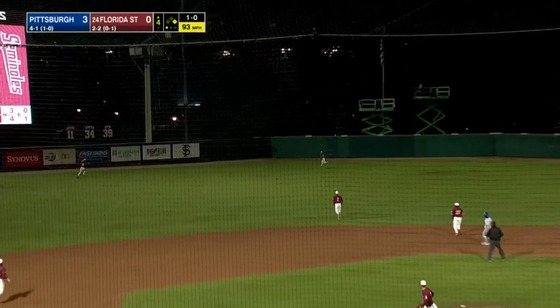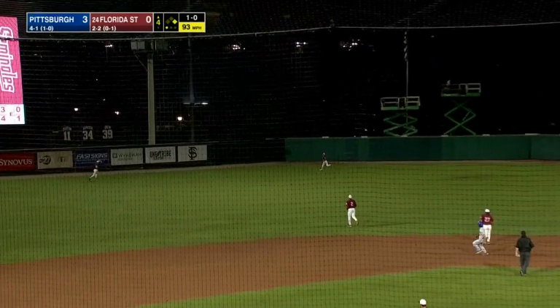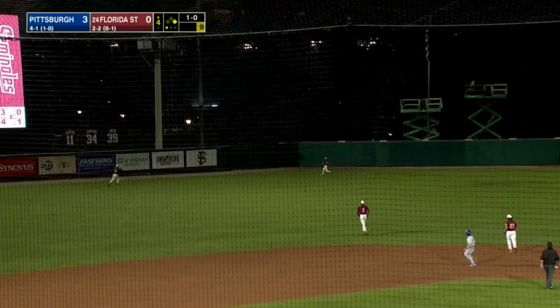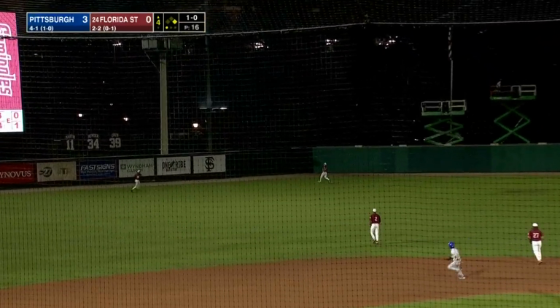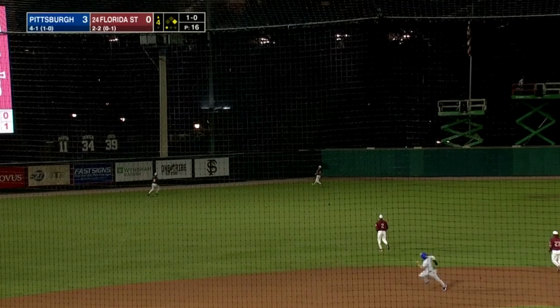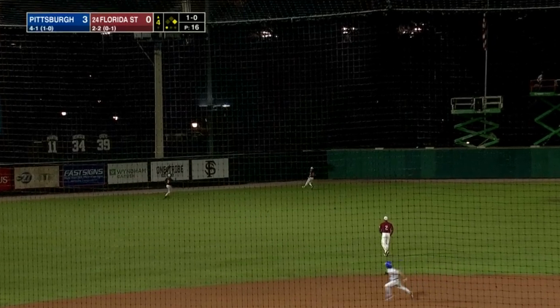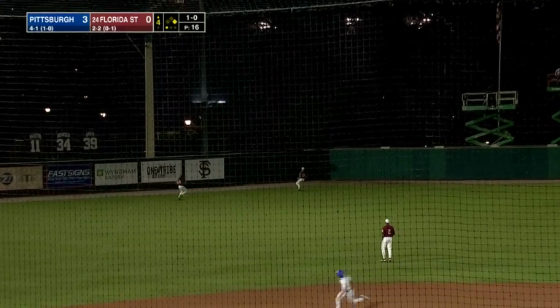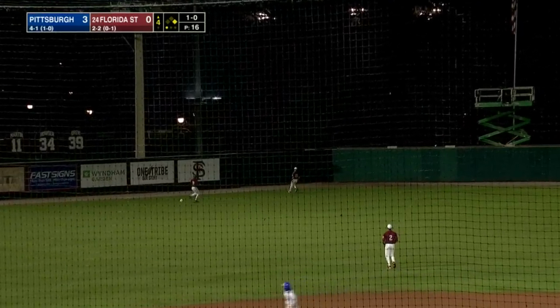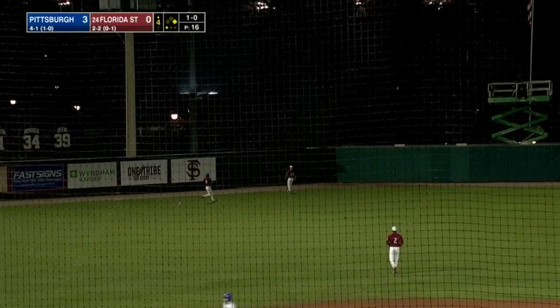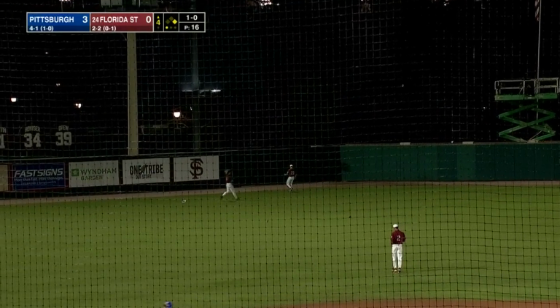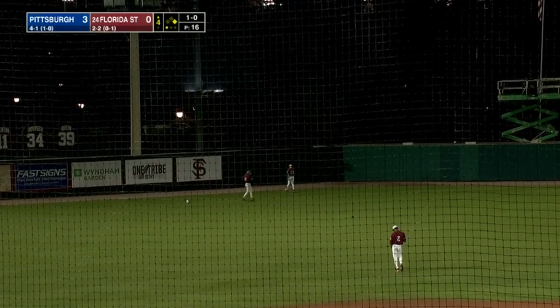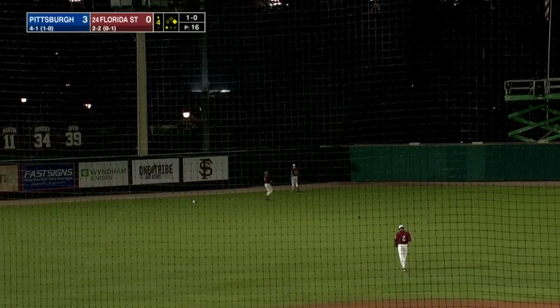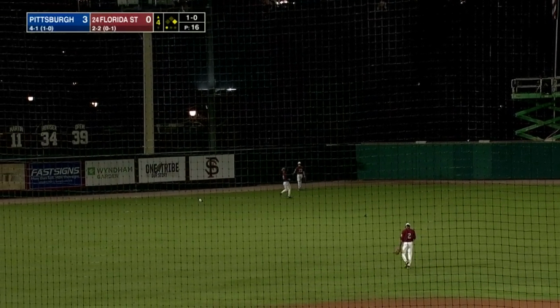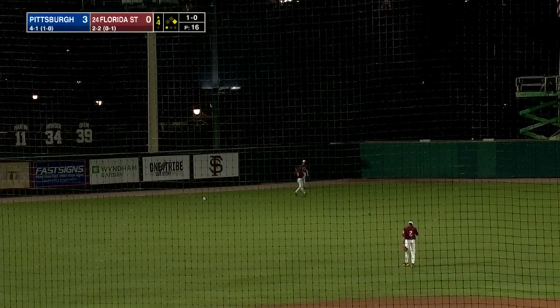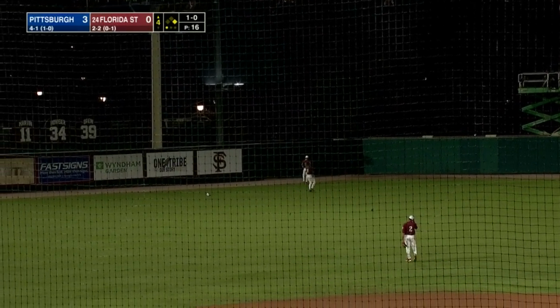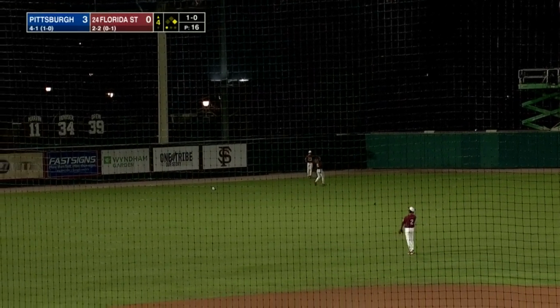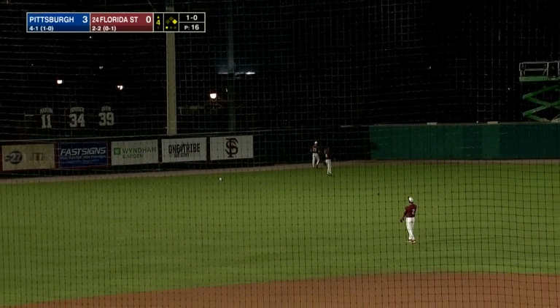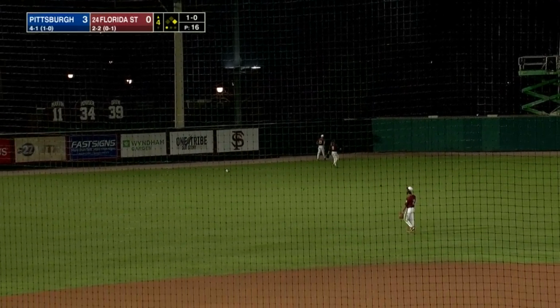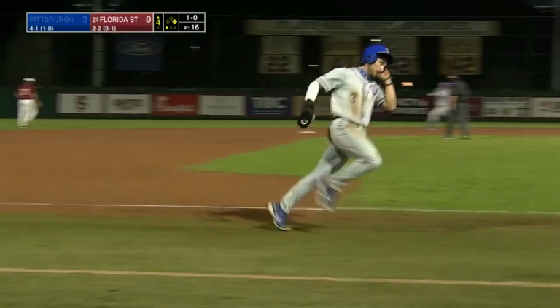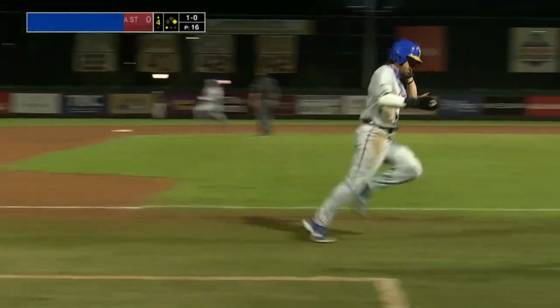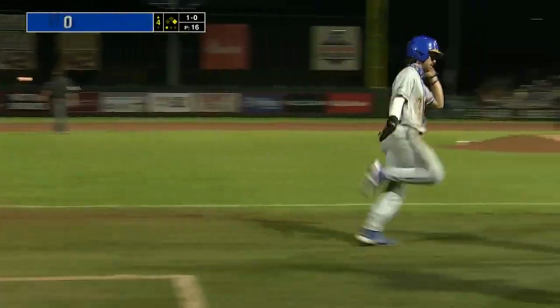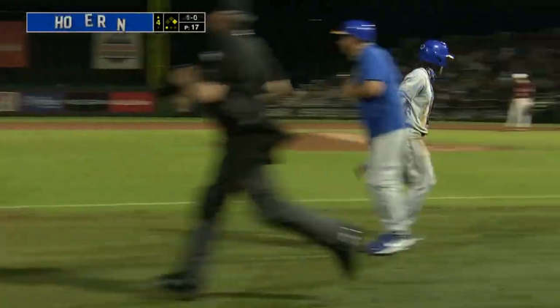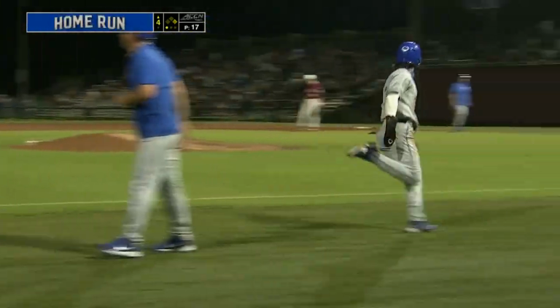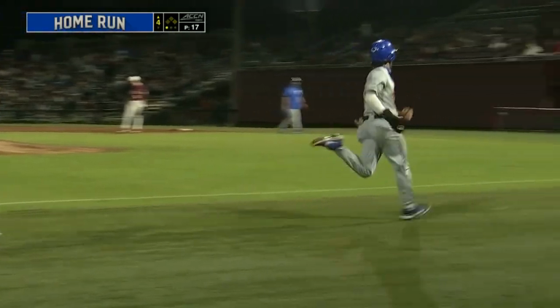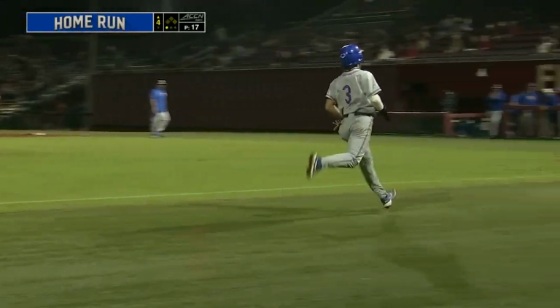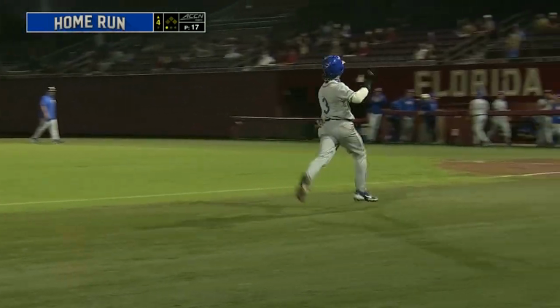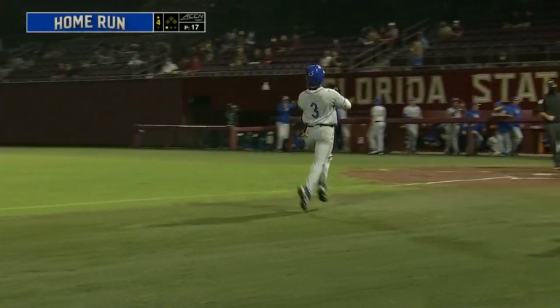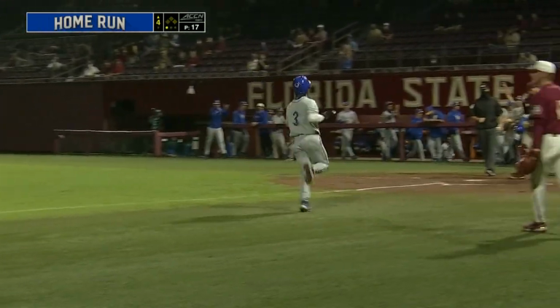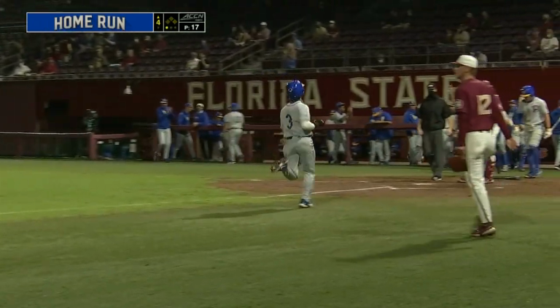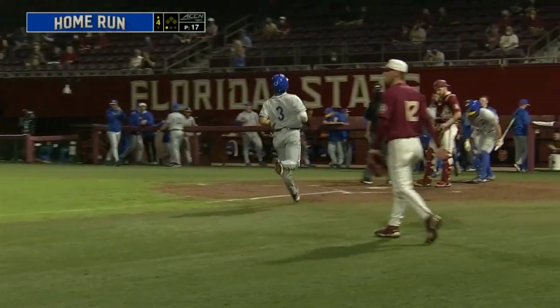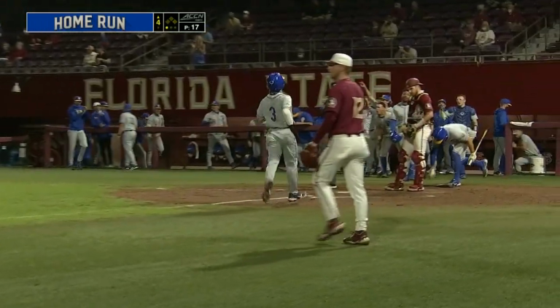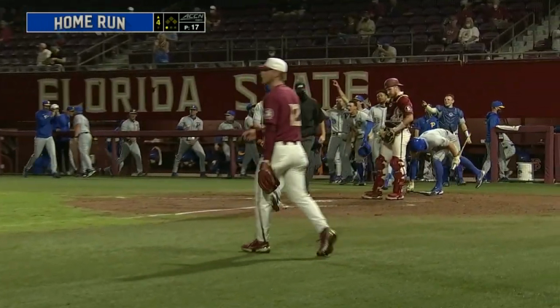And a fly ball to left center. That ball is going to carry all the way out of the ballpark, and a home run for Nico Popa.